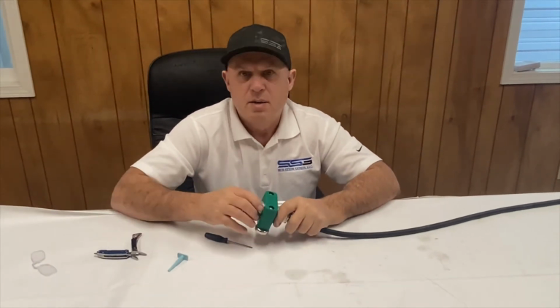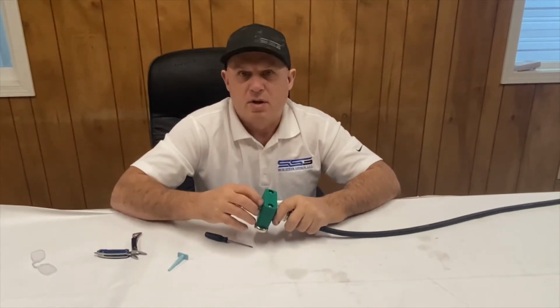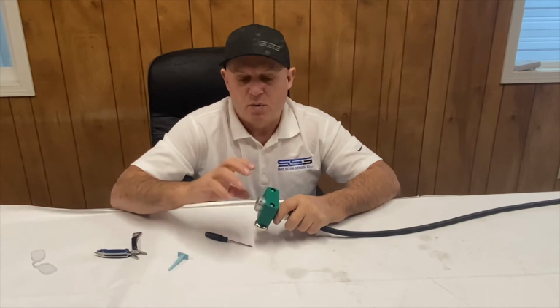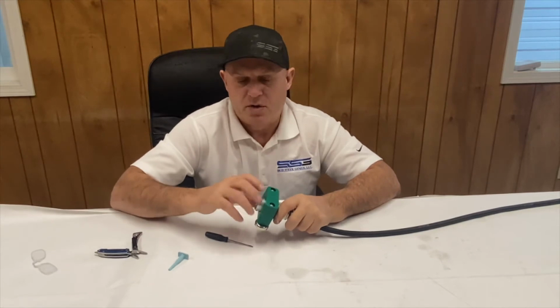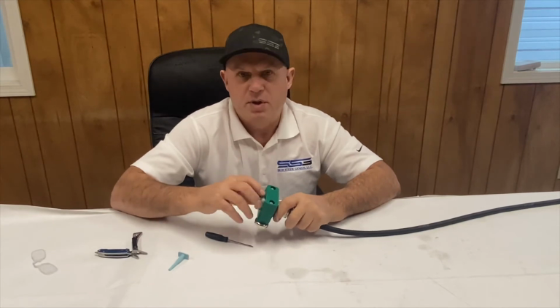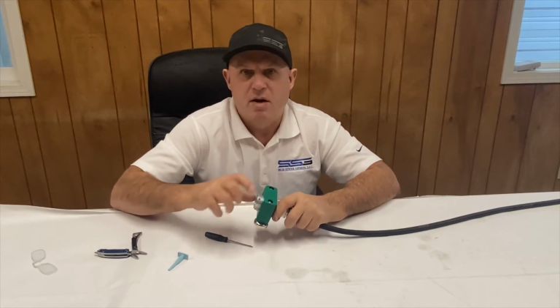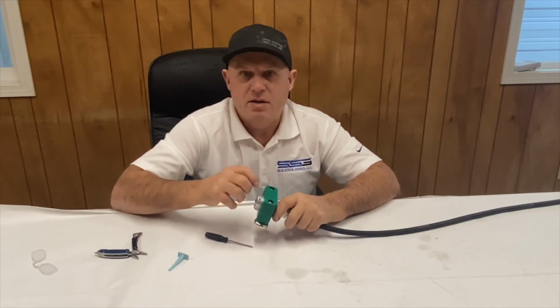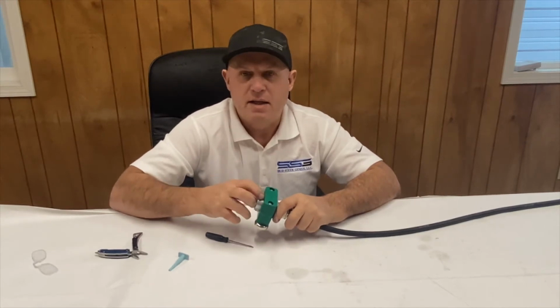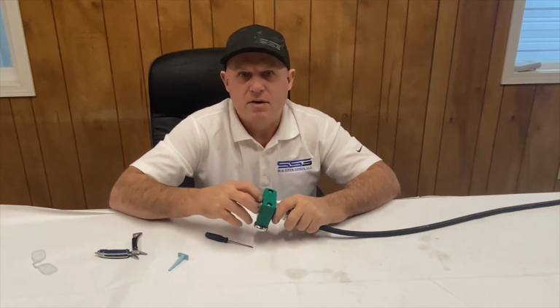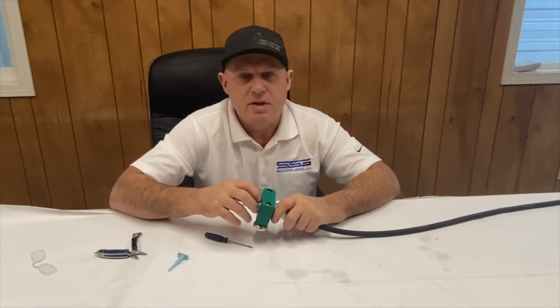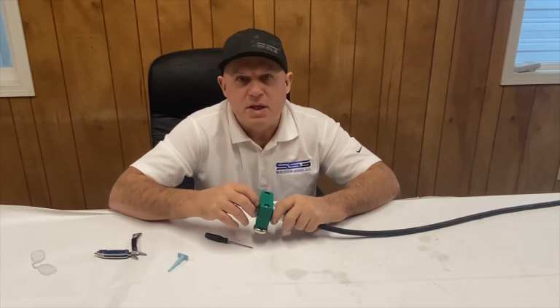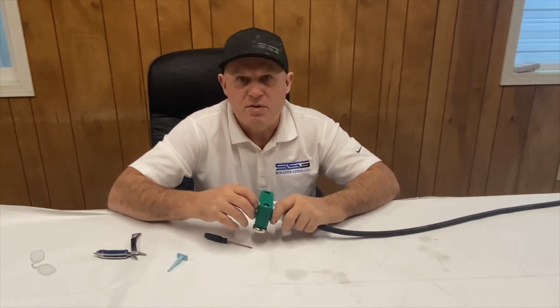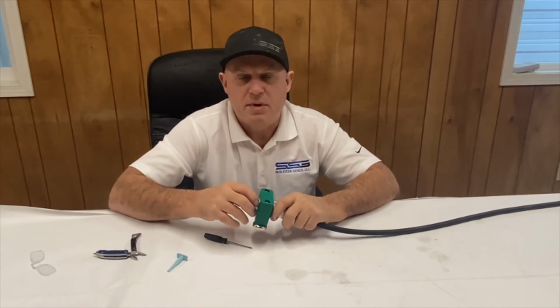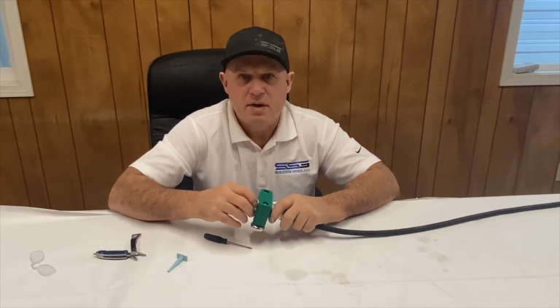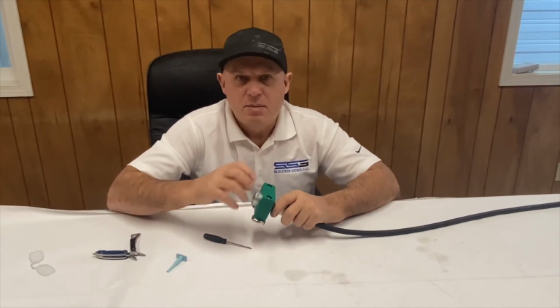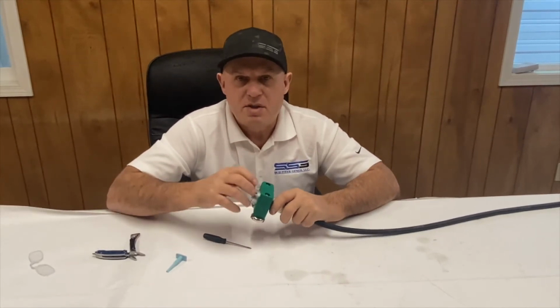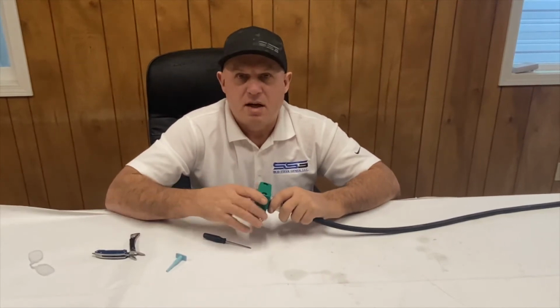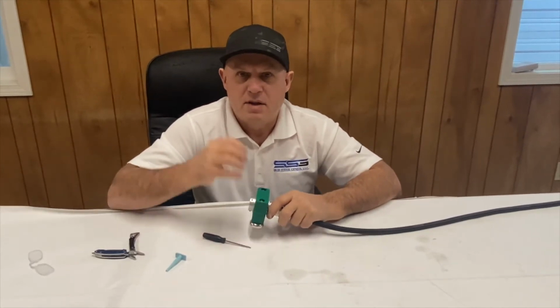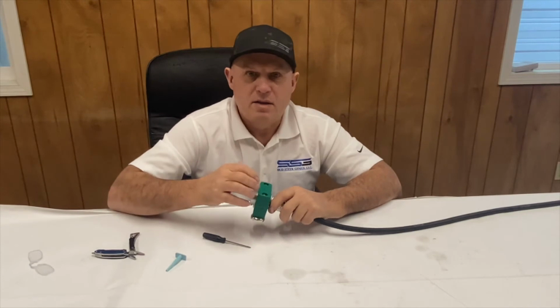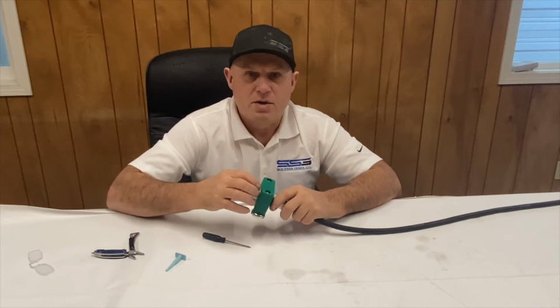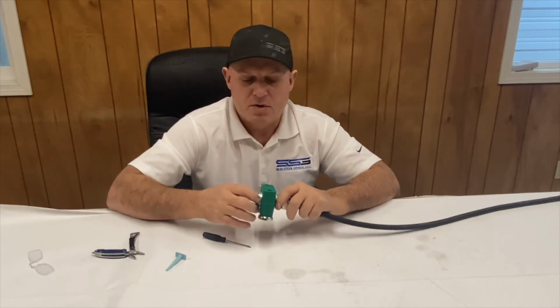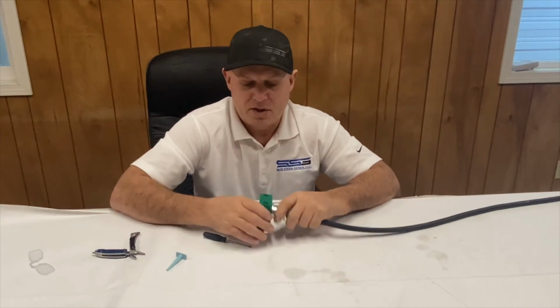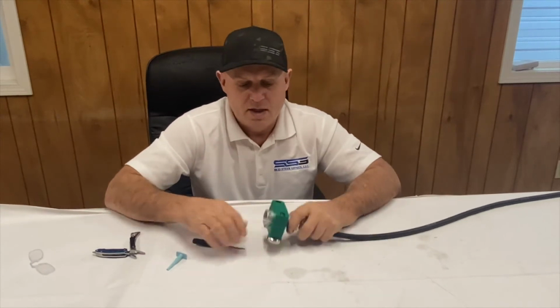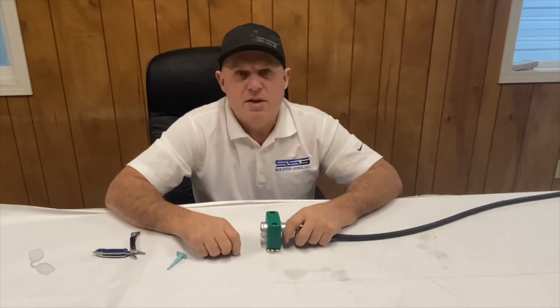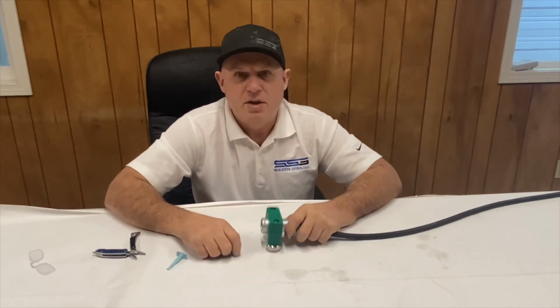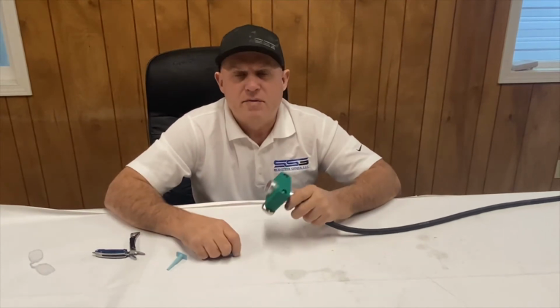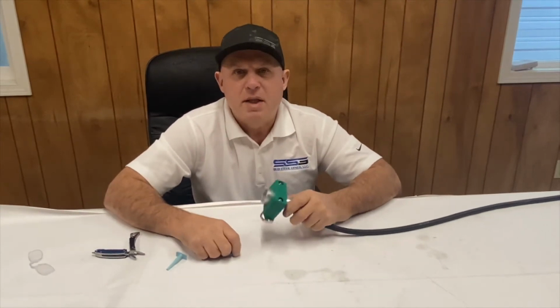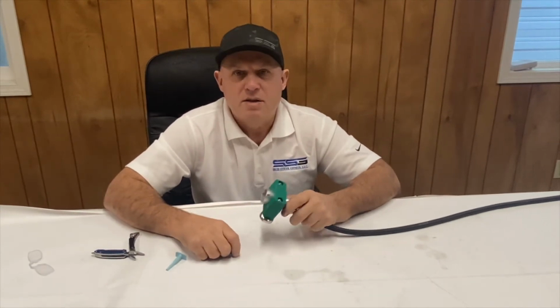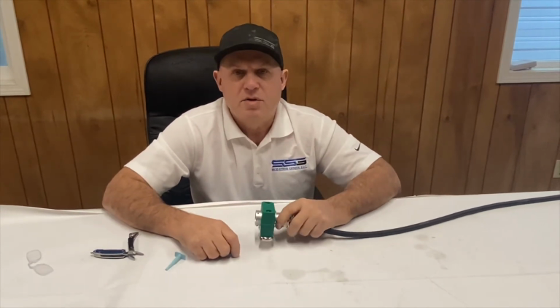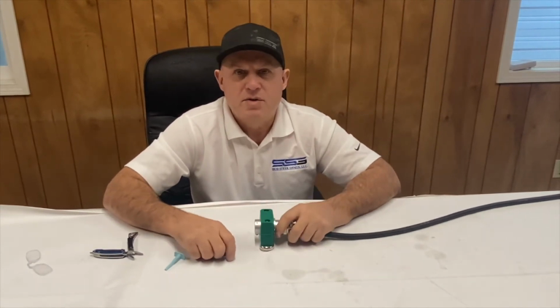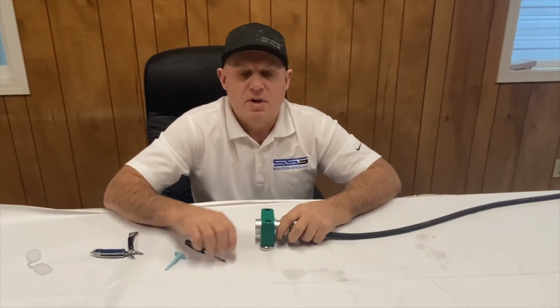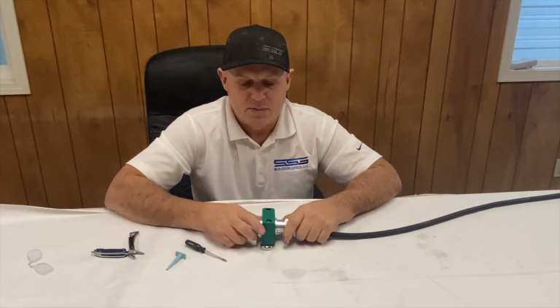Put the lock washer on, put the nut on, and tighten it down. You don't need to be too tight — just snug enough that the washer is crushed — and then you're good to go. You've now made this into a universal machine.